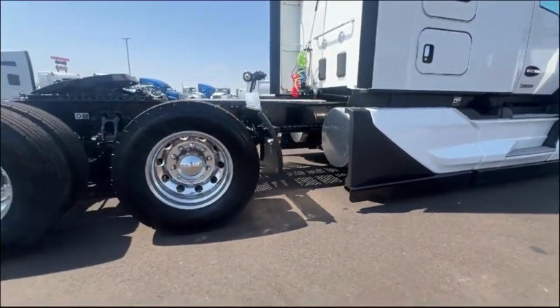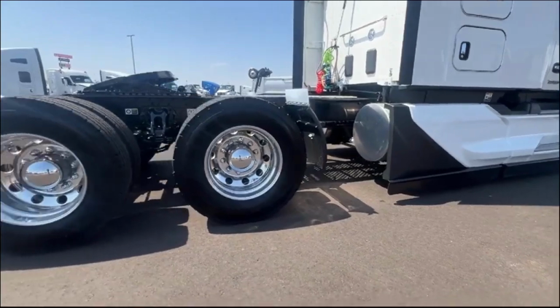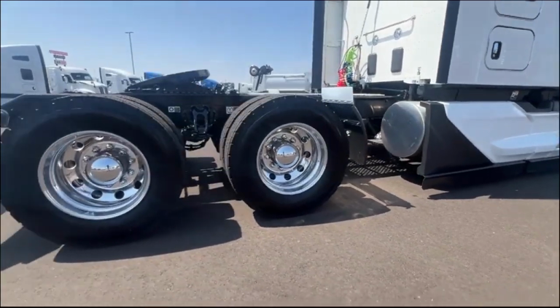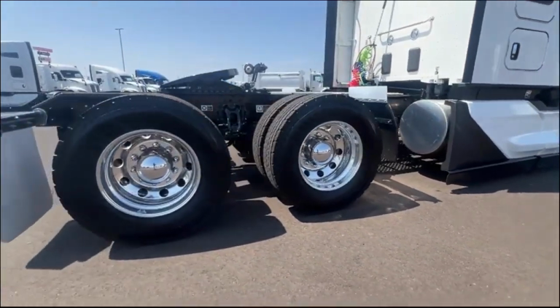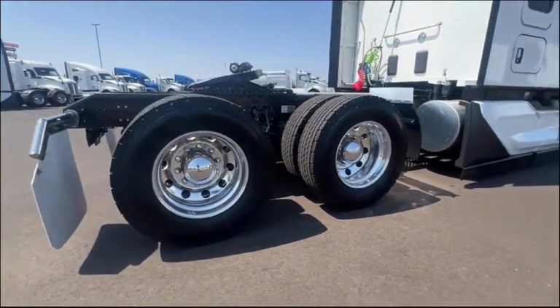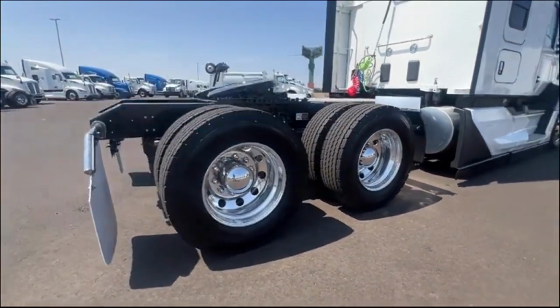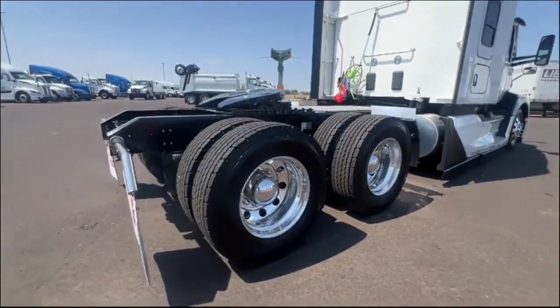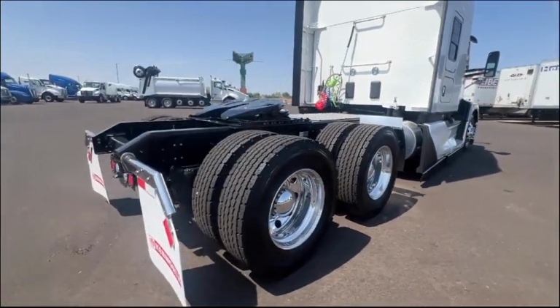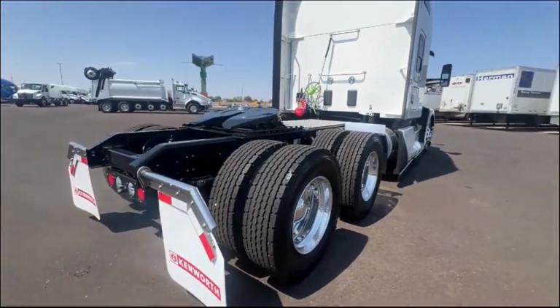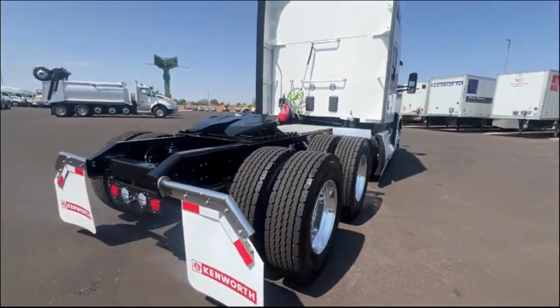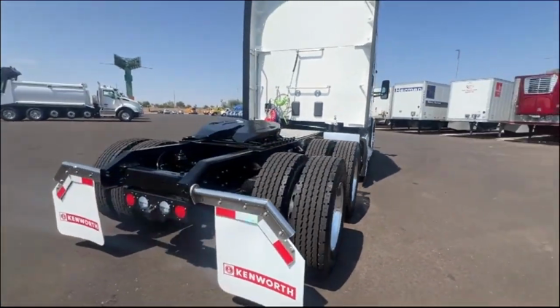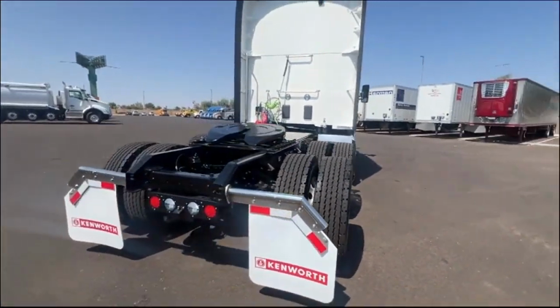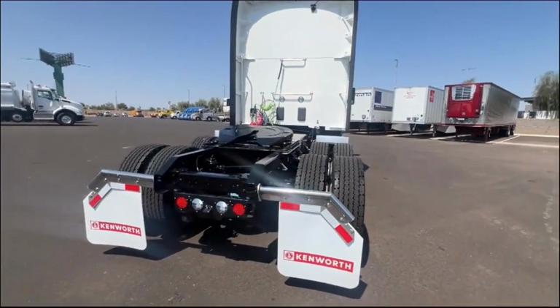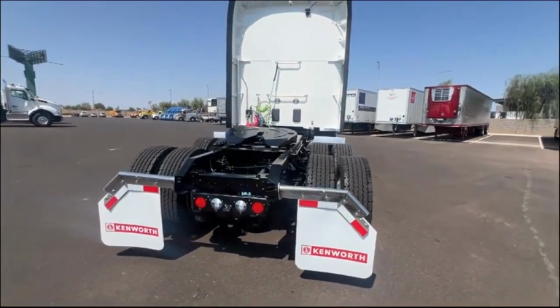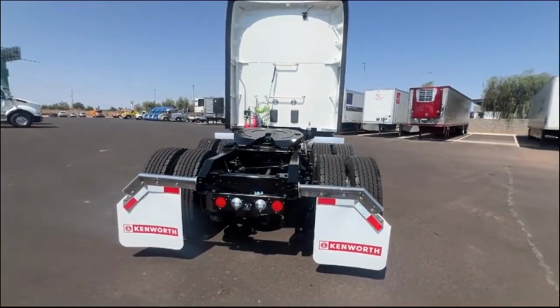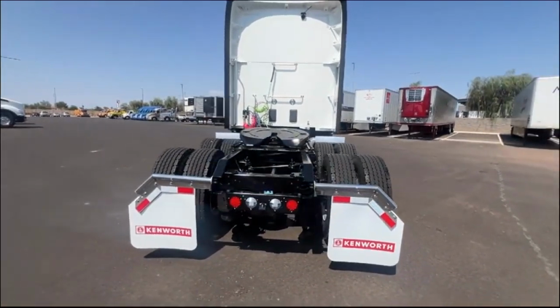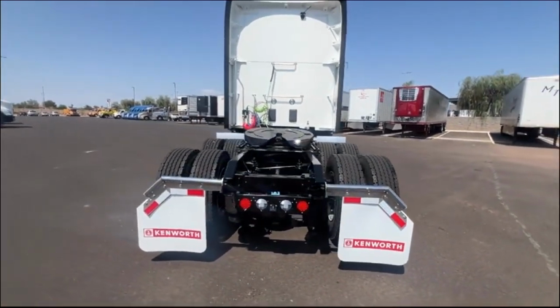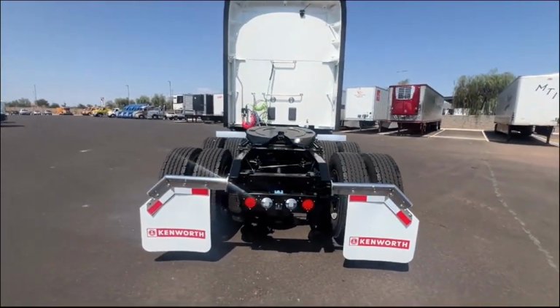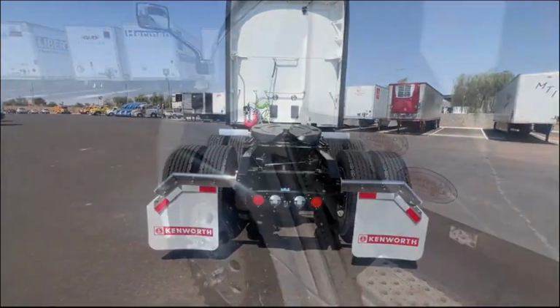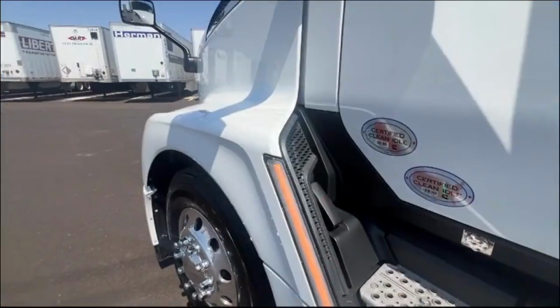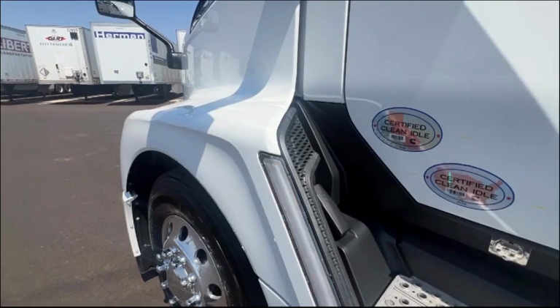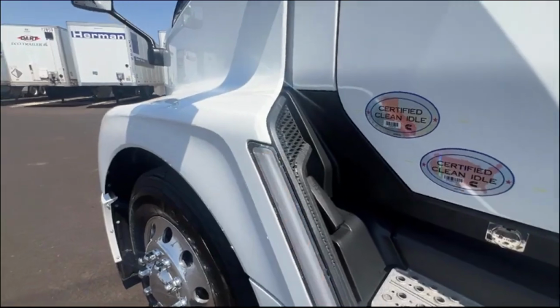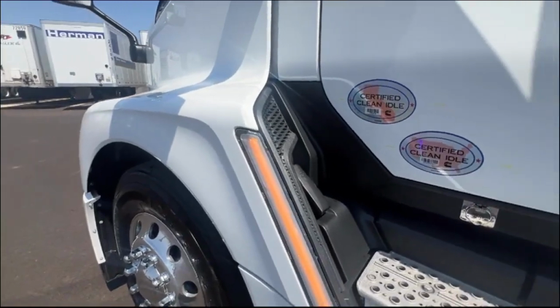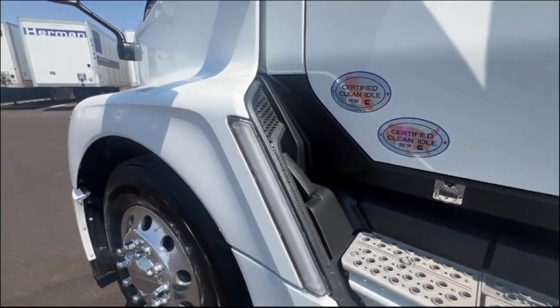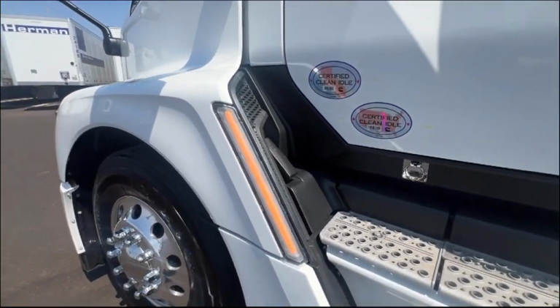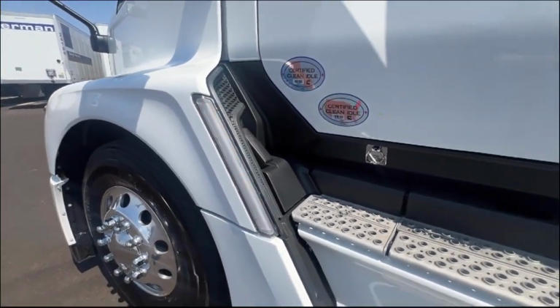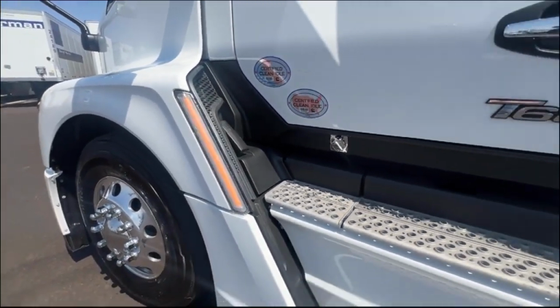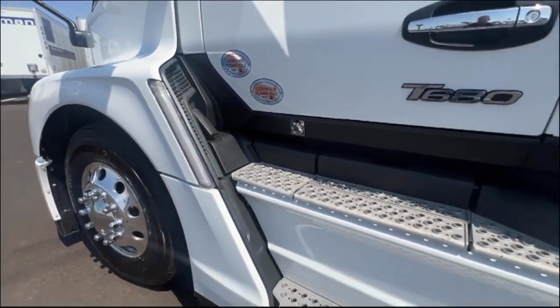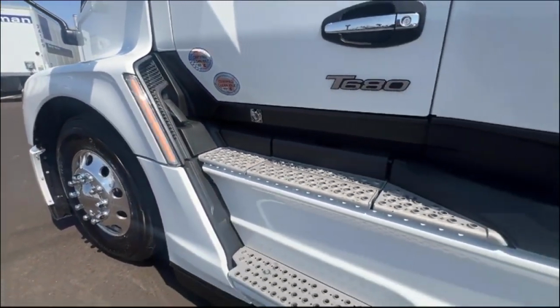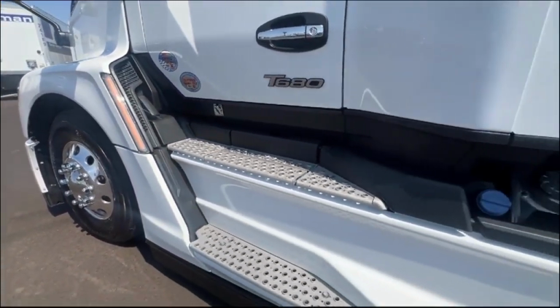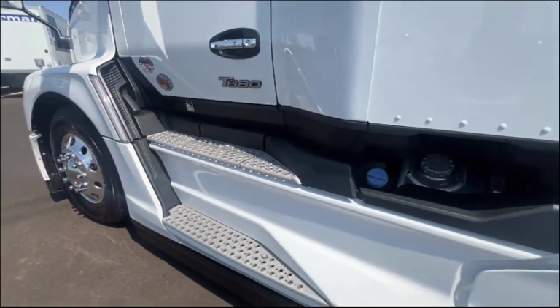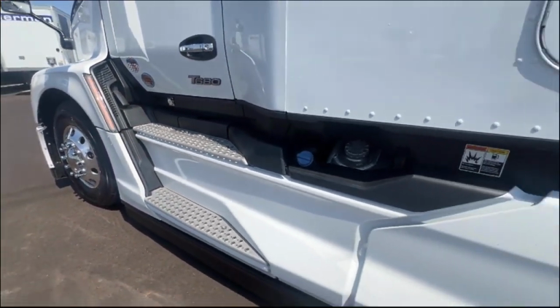Find your truck ready to go at inlandgroup.com, or custom build your own with the help of our knowledgeable and friendly consultants. With 35 Inland locations, you'll be entering into a partnership providing you long-term business support.